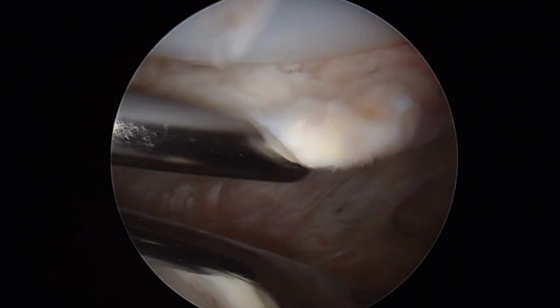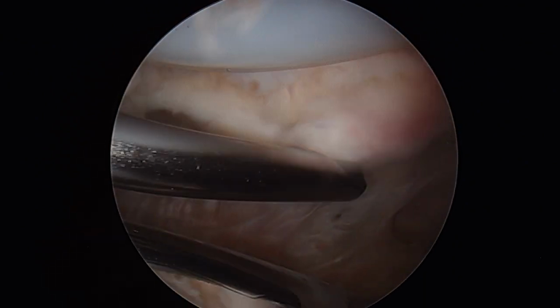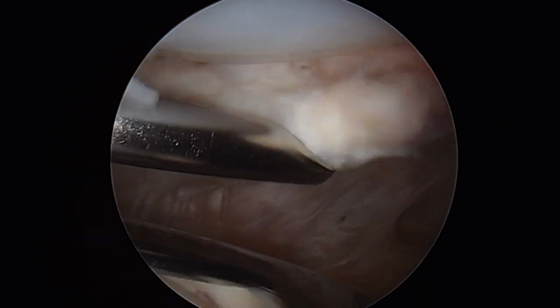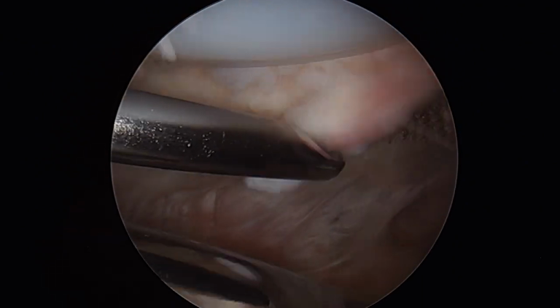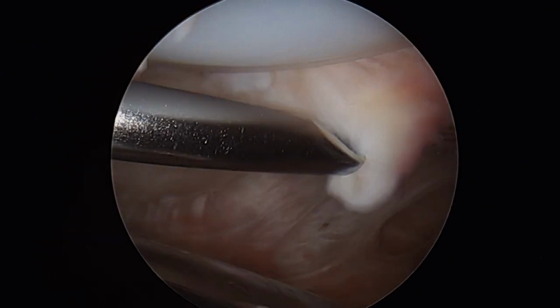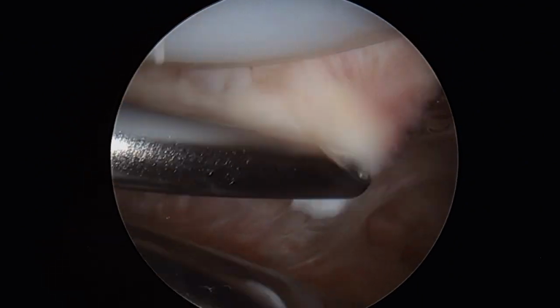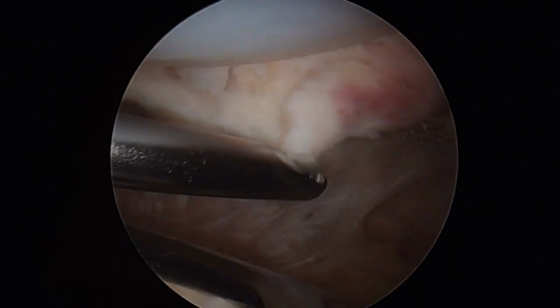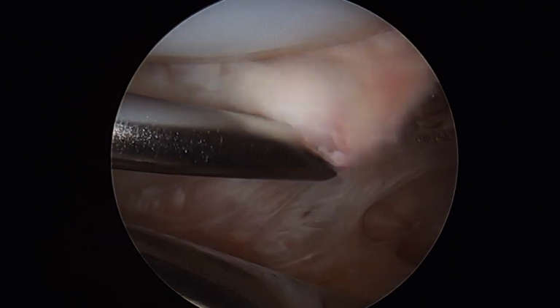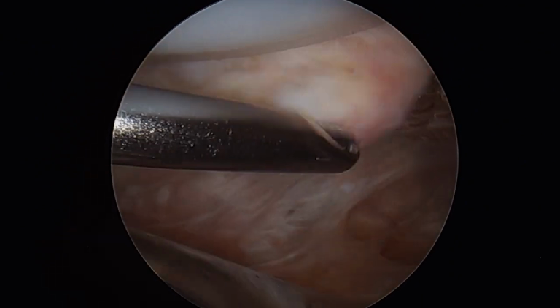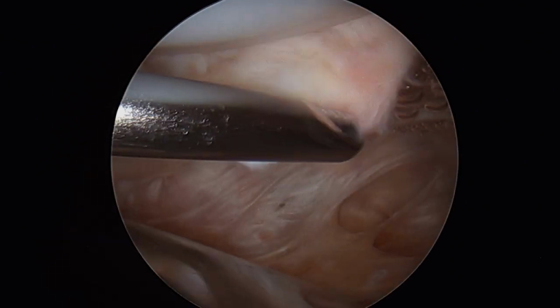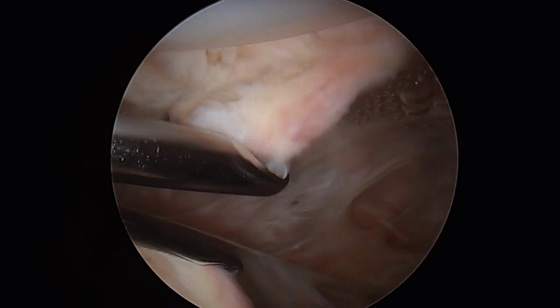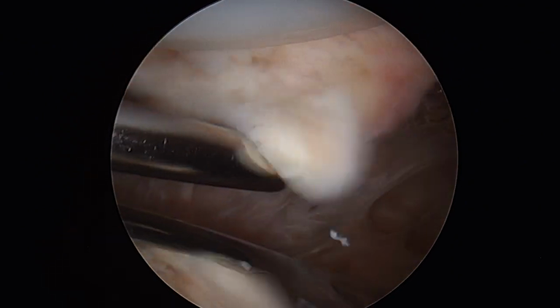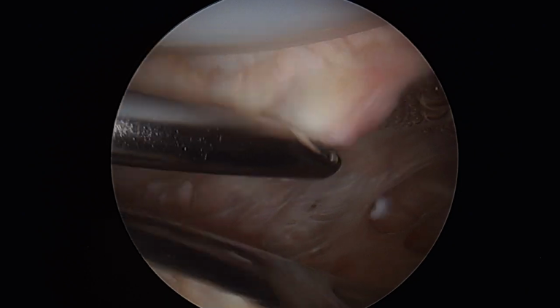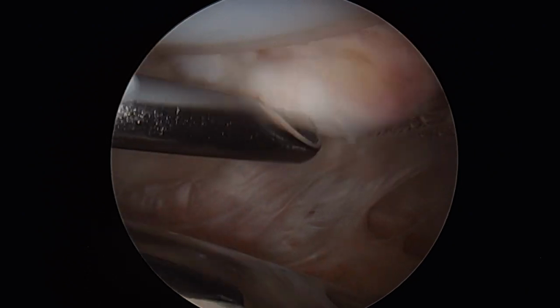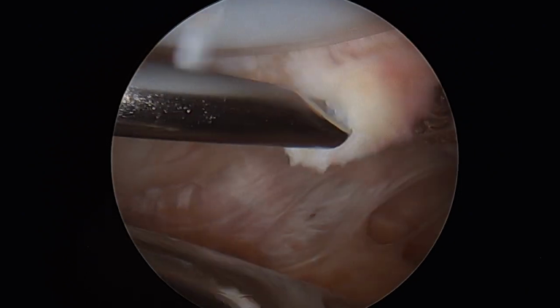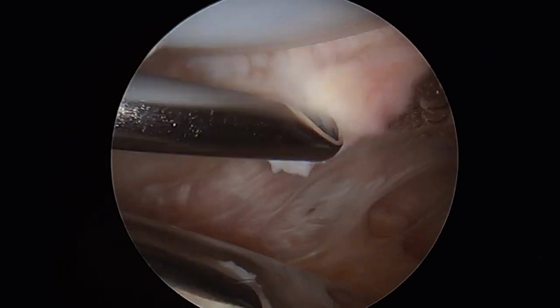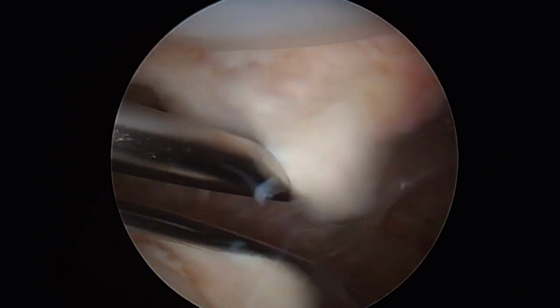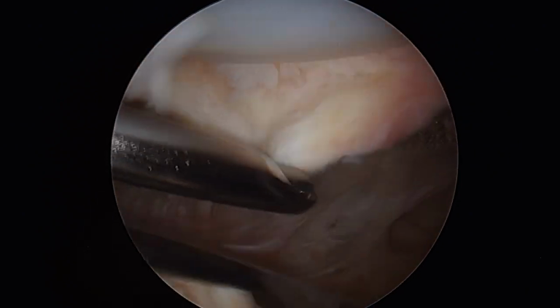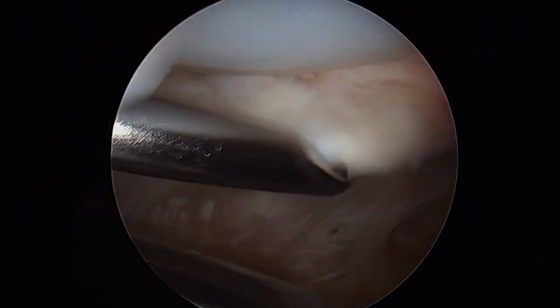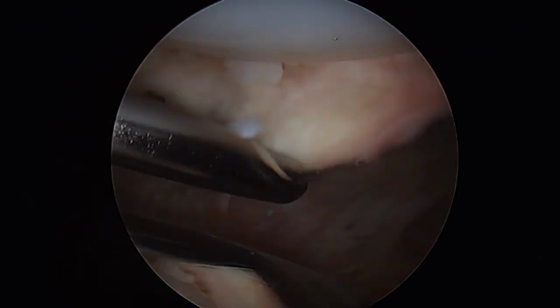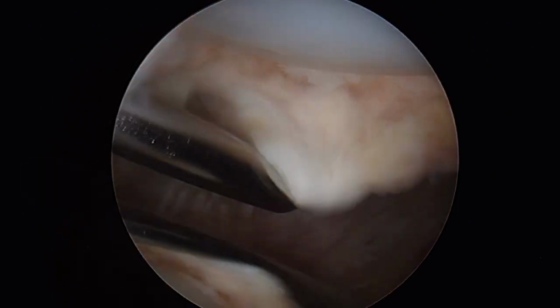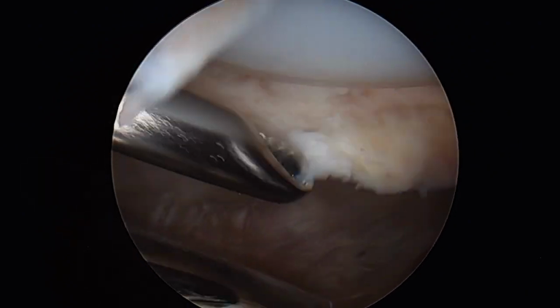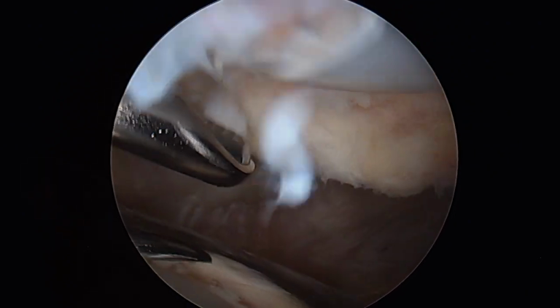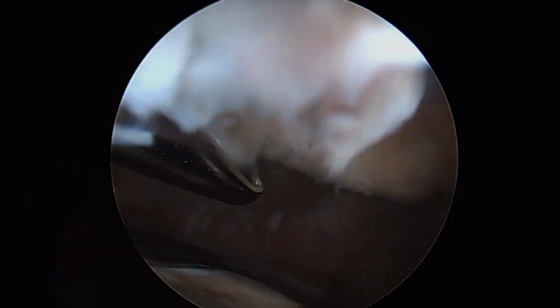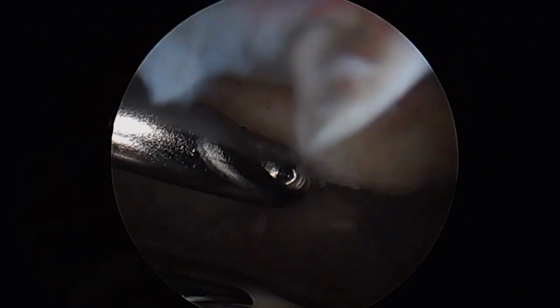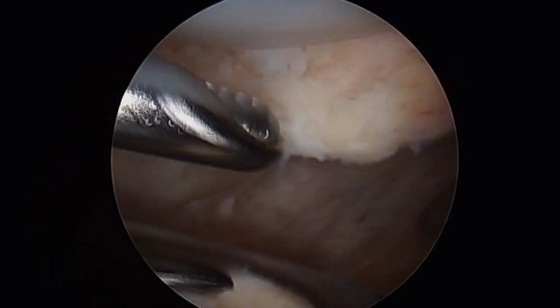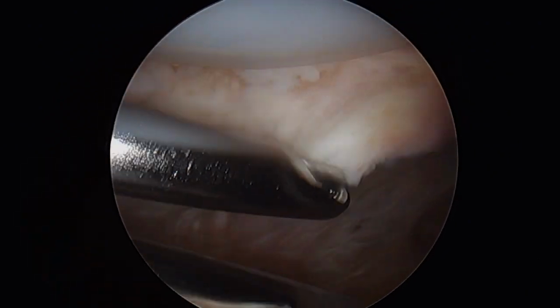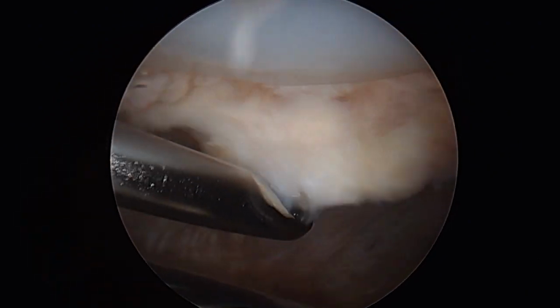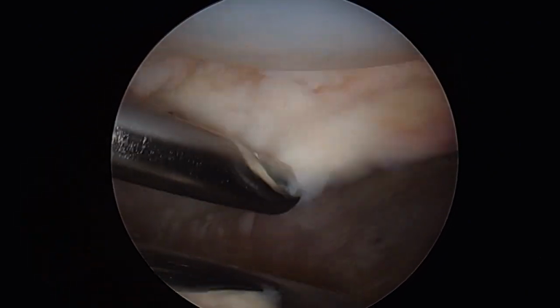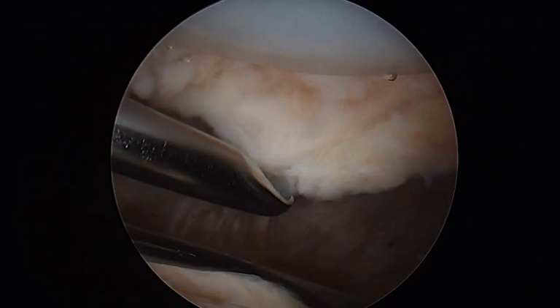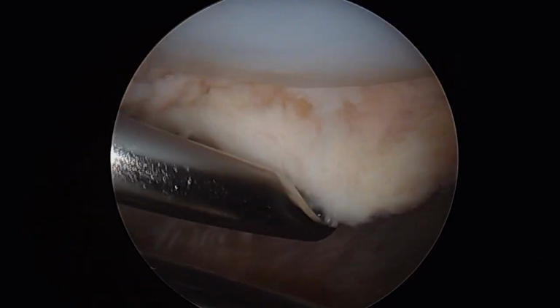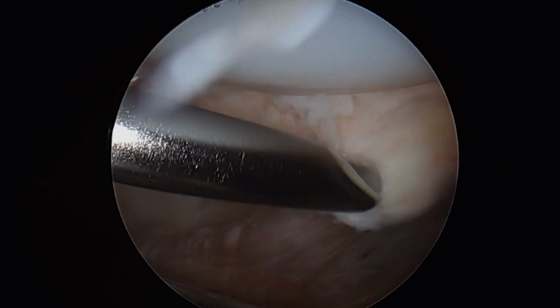Here you can really appreciate the thickness and the extent of this excessive scar tissue as it is removed with the arthroscopic shaver.